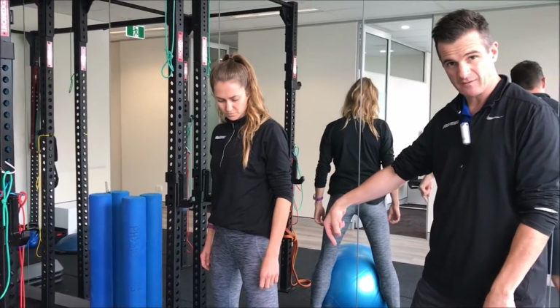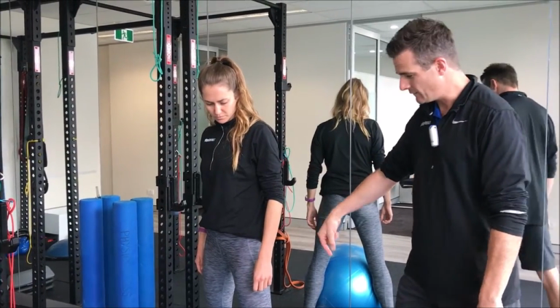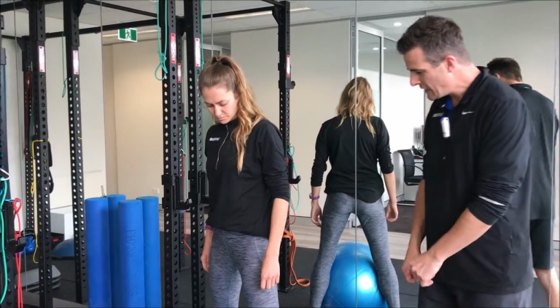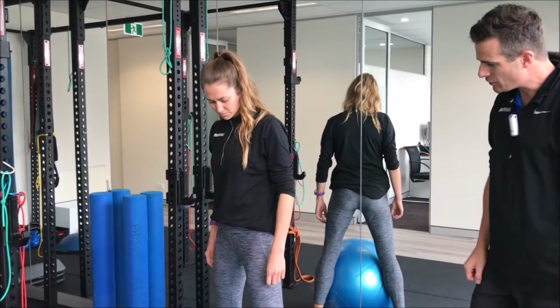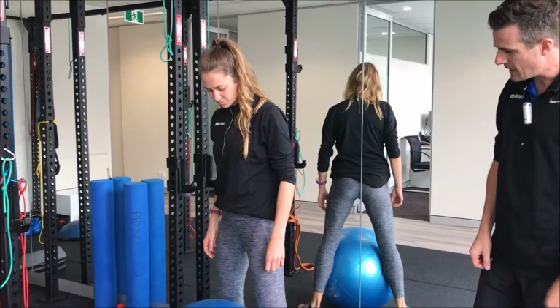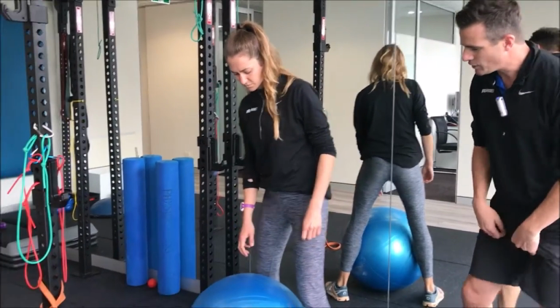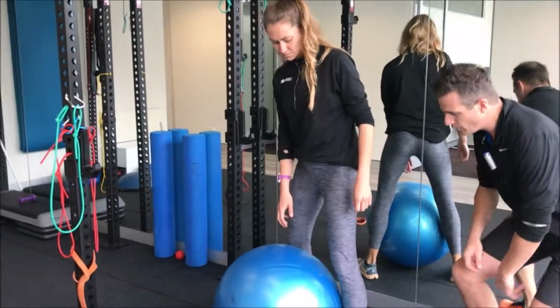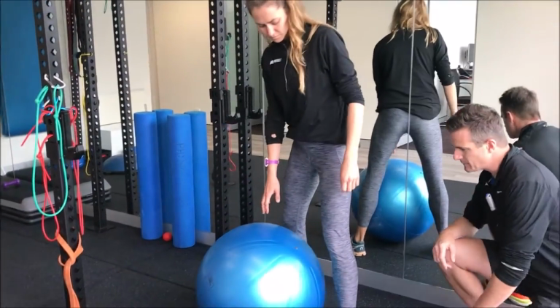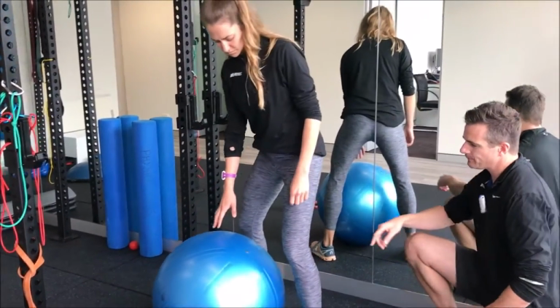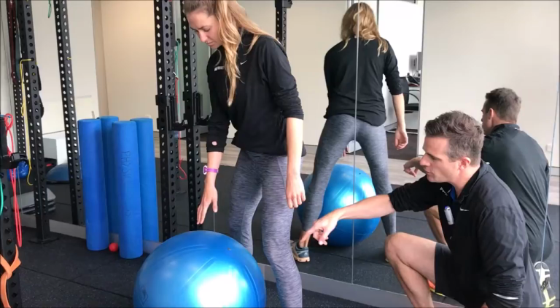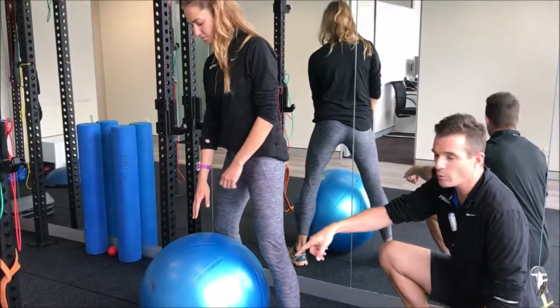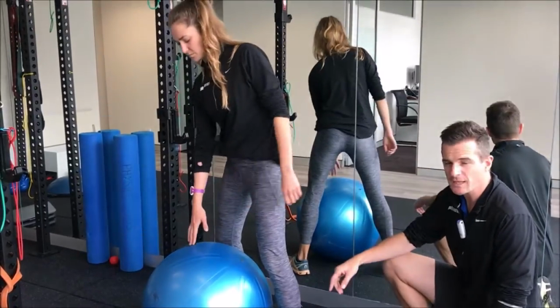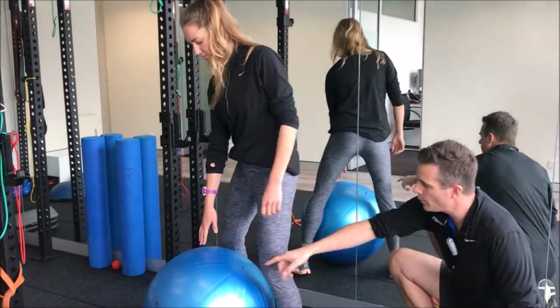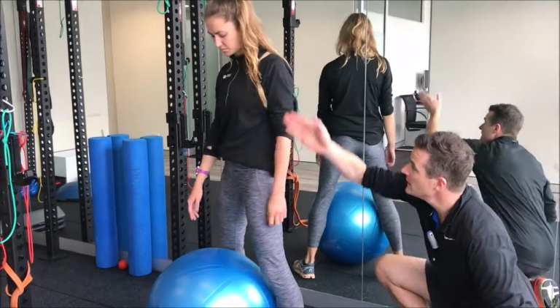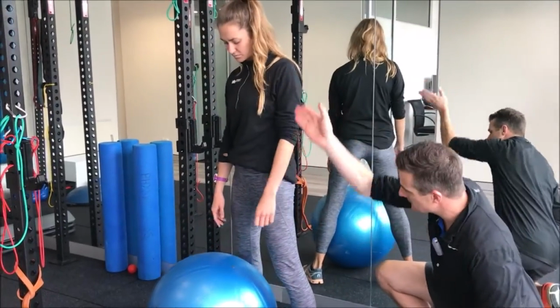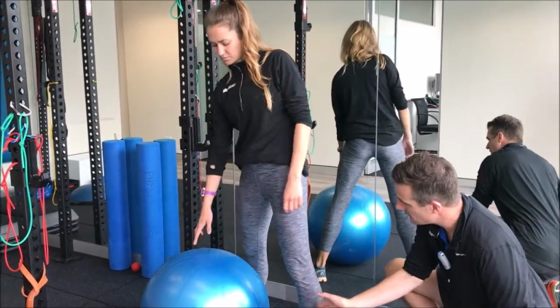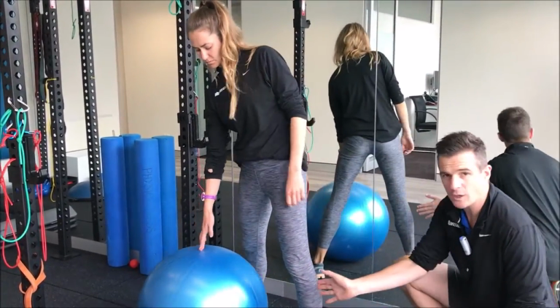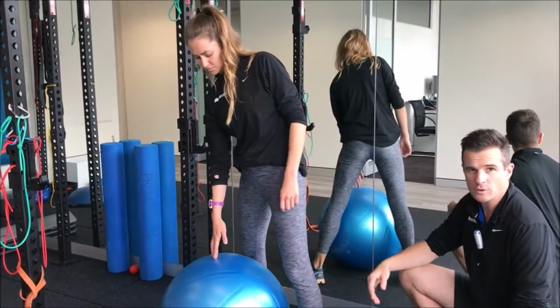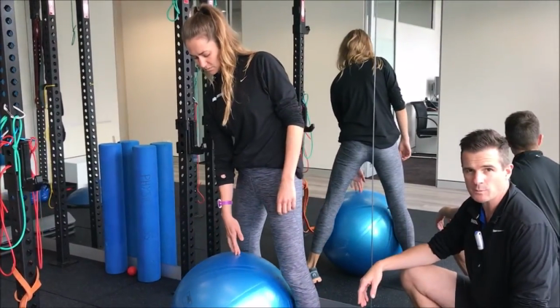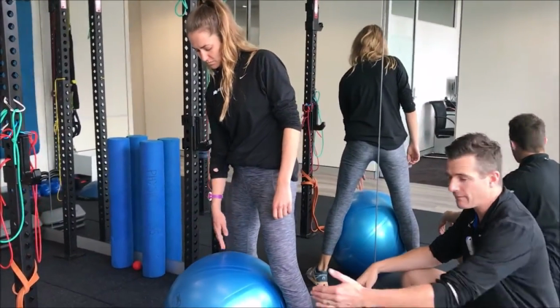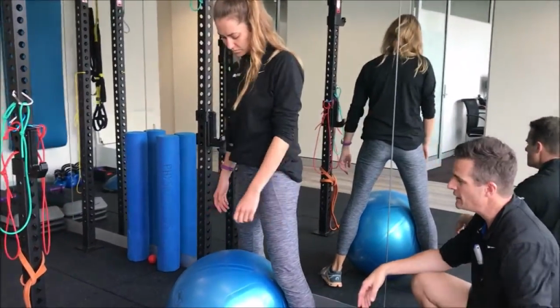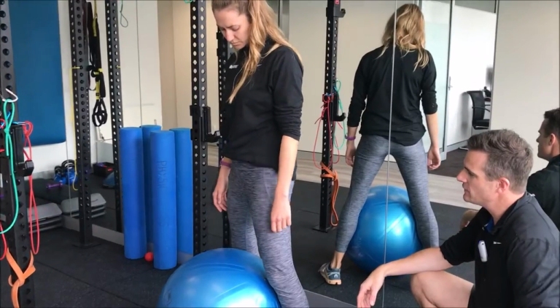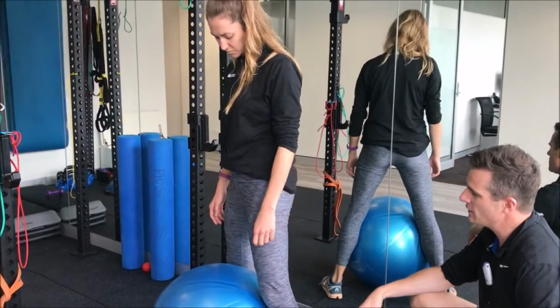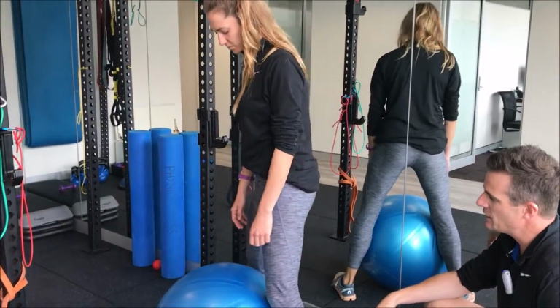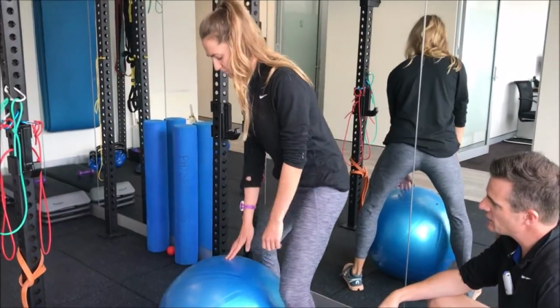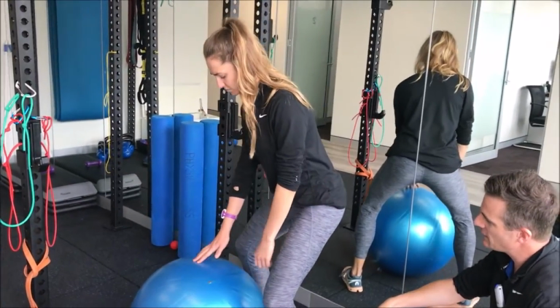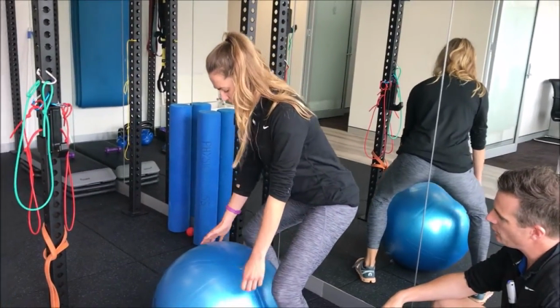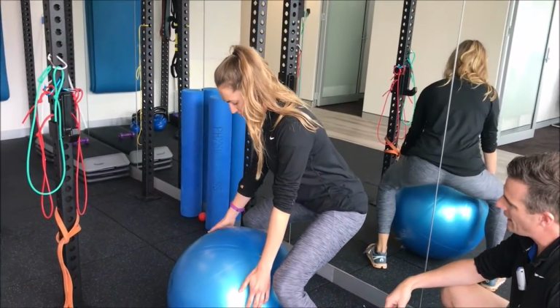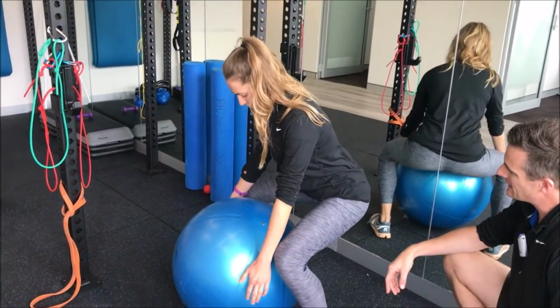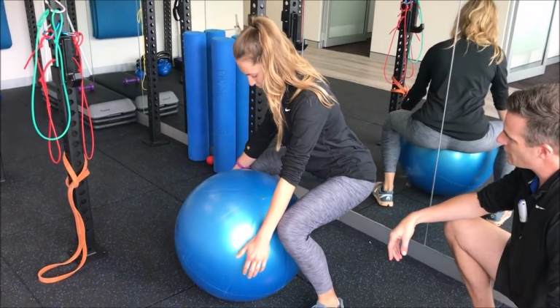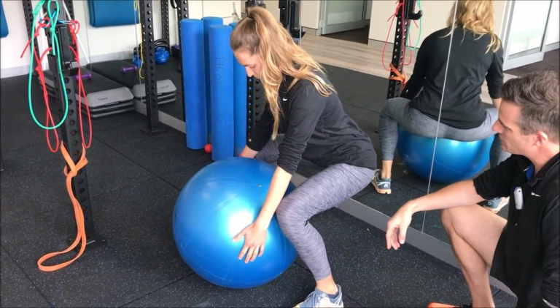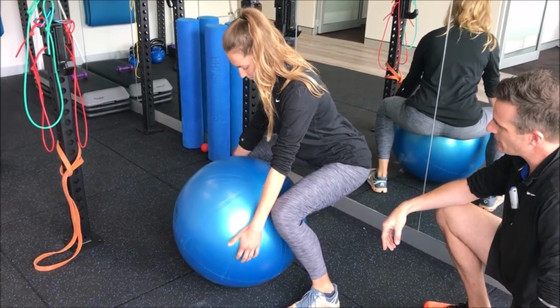As she drops down, she needs to be as close to the ball as possible — the ball should be central and close to her, not out in front. She's going to go down into what we call a deadlift-type position.